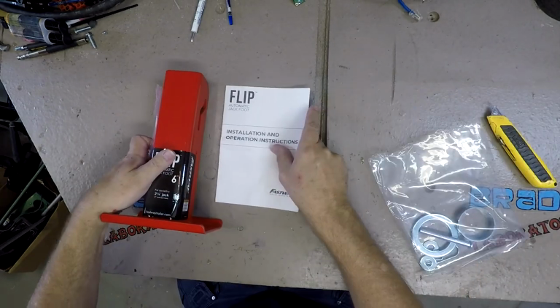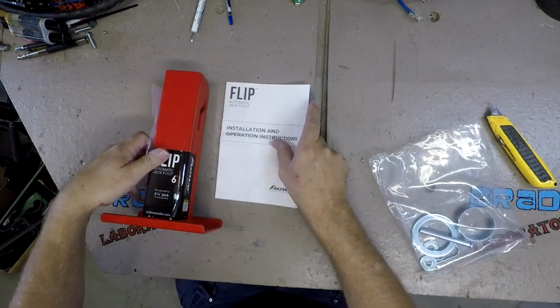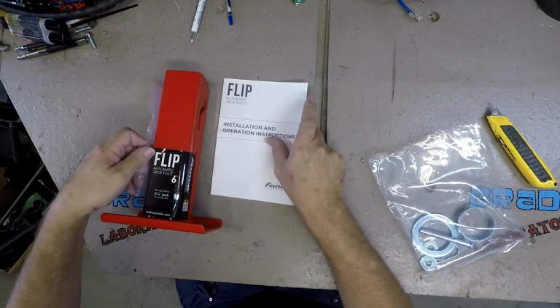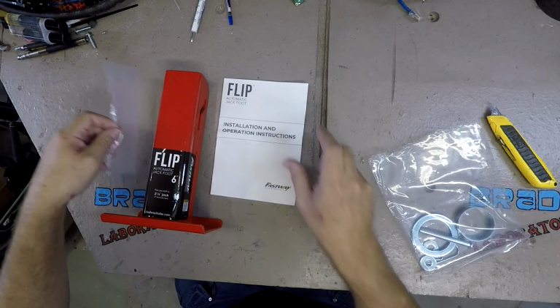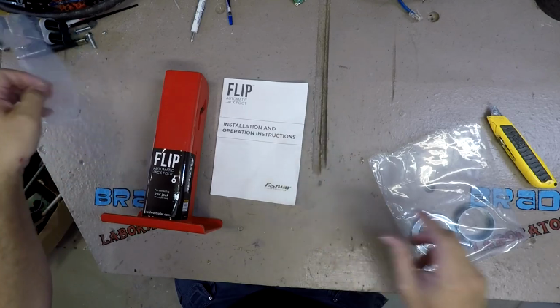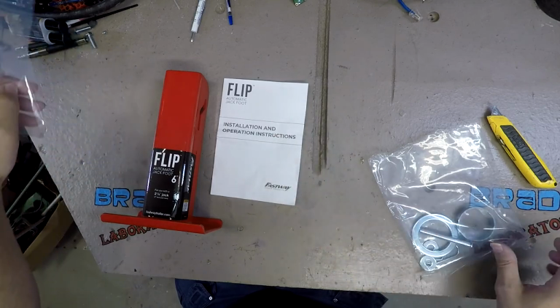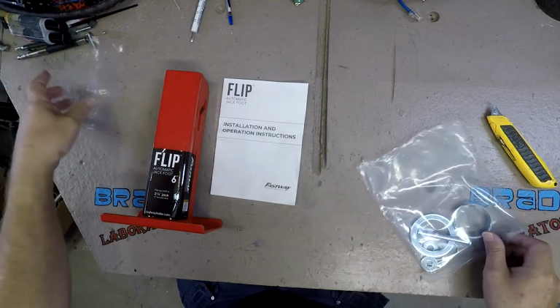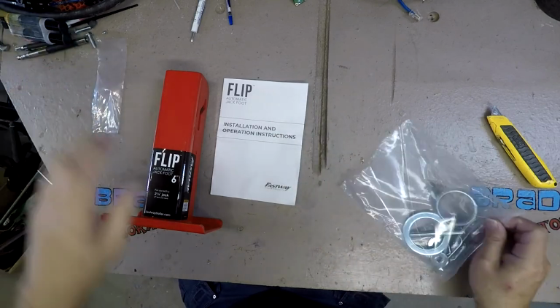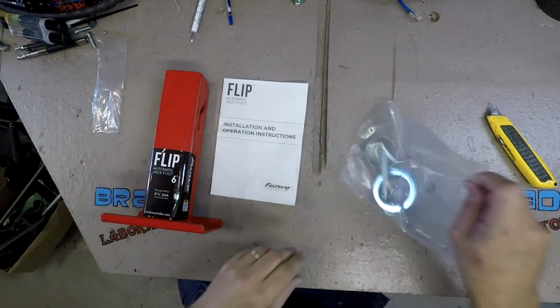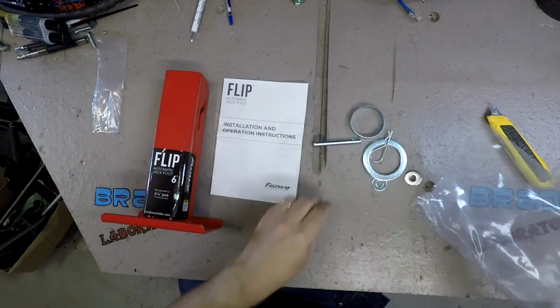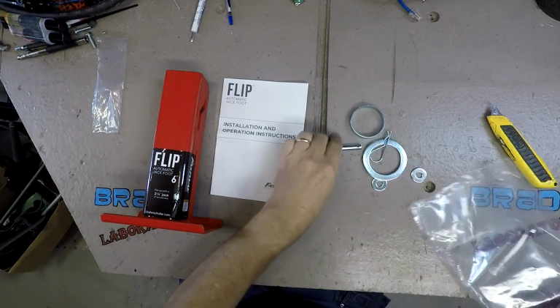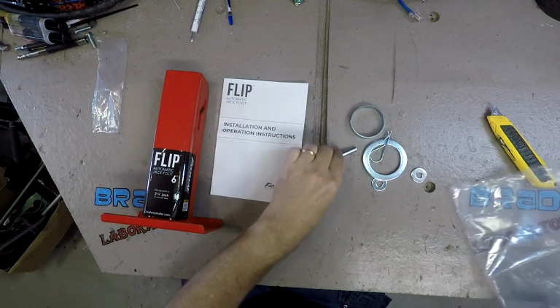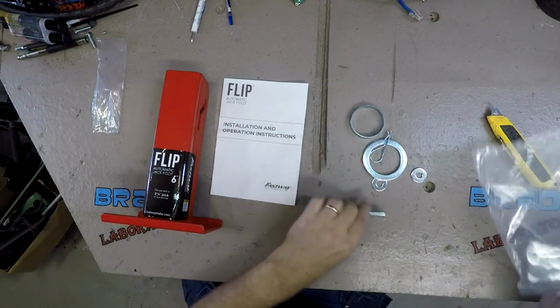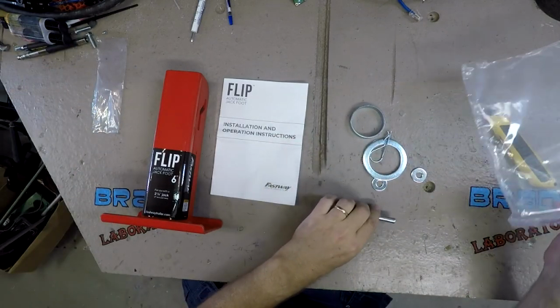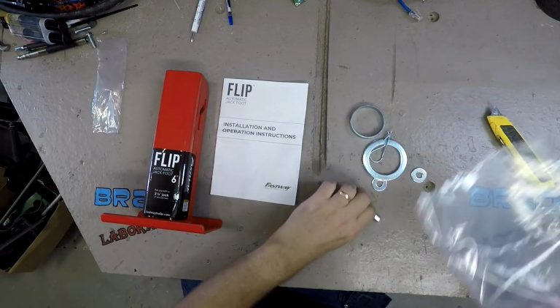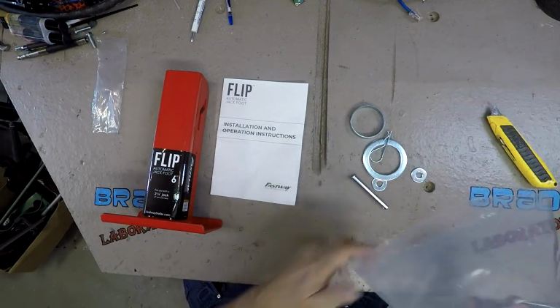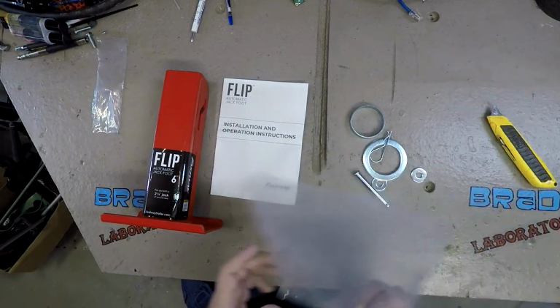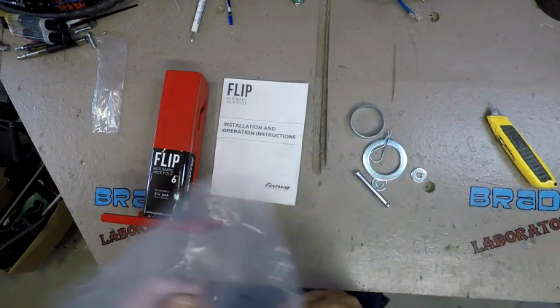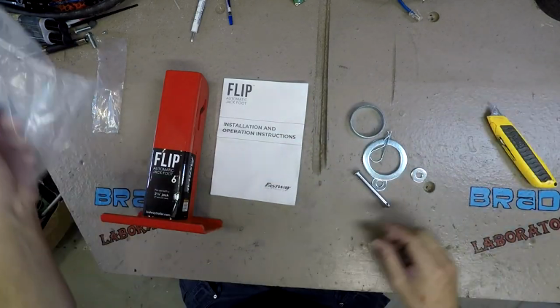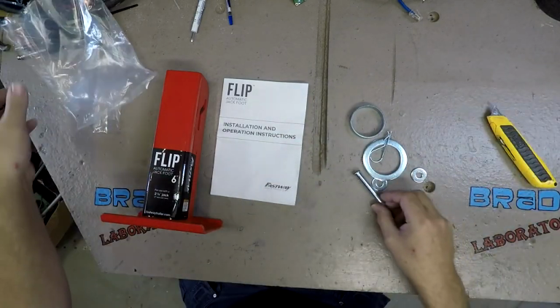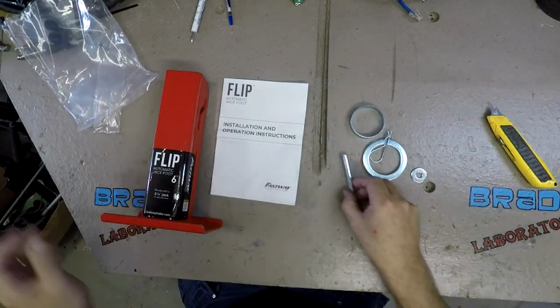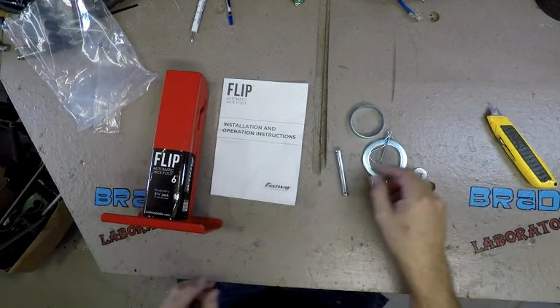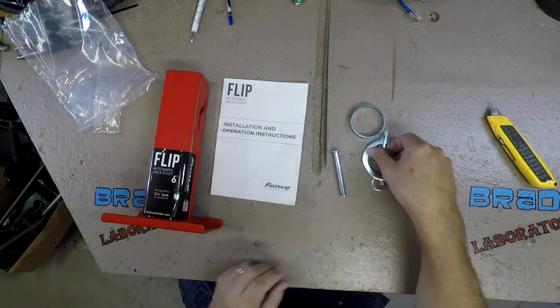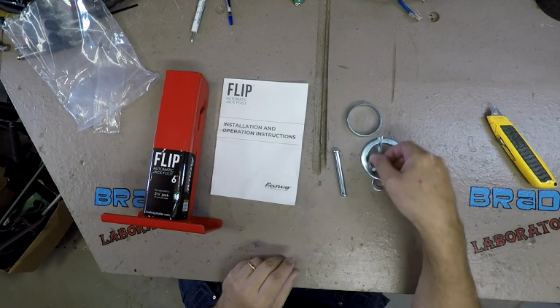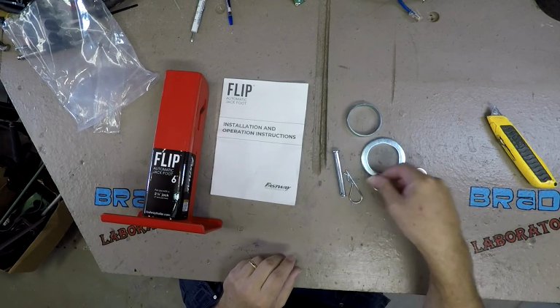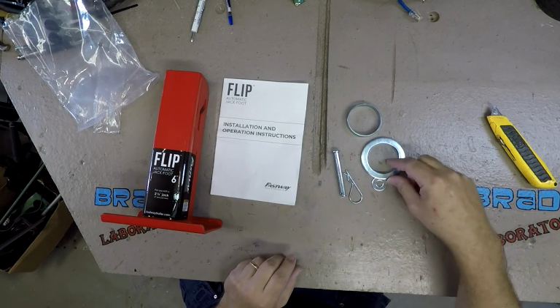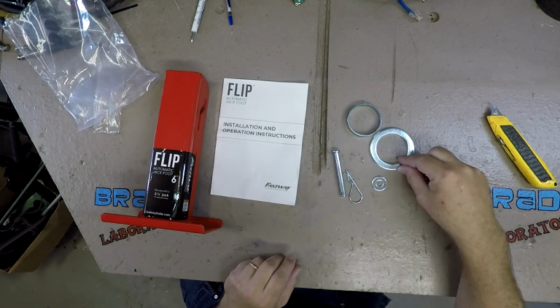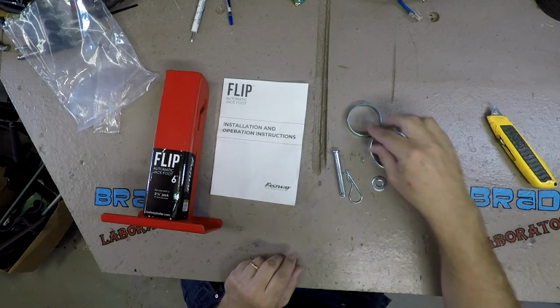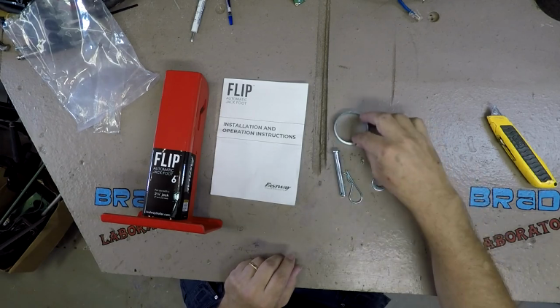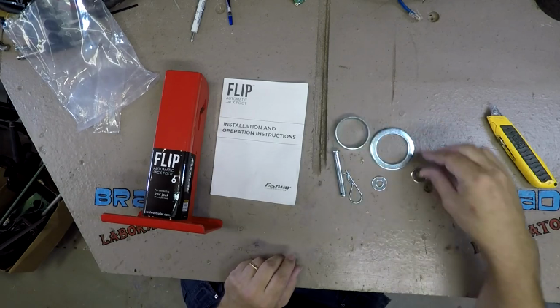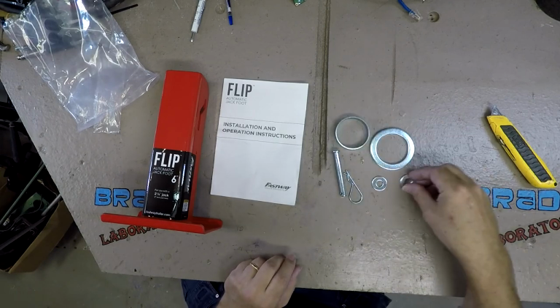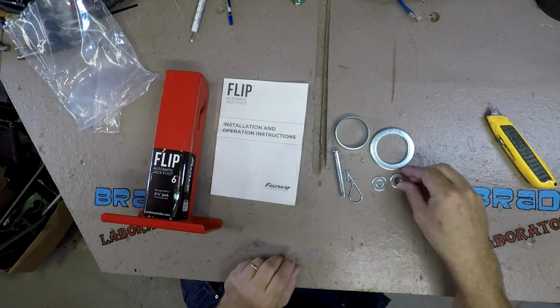Unpacking the flip, it has a red foot, a large washer, a spacer, two small washers, a clevis pin, and a clip.